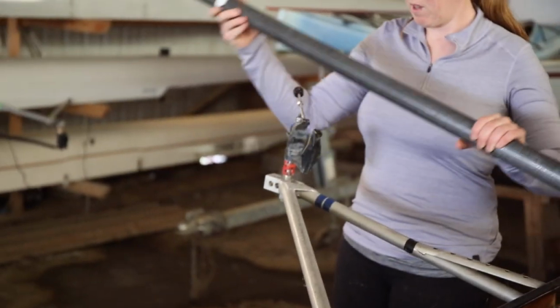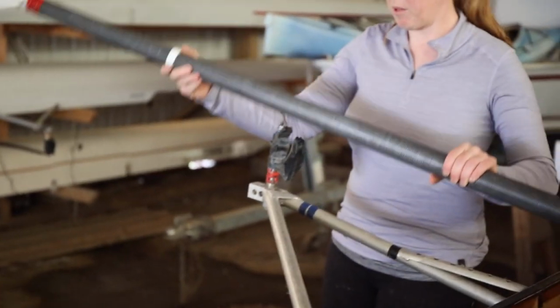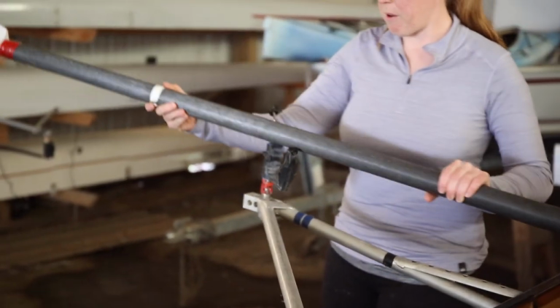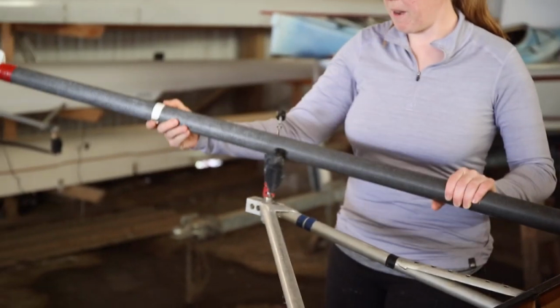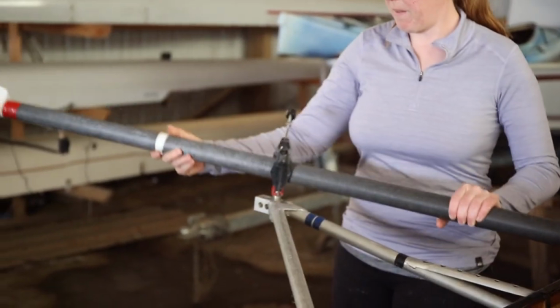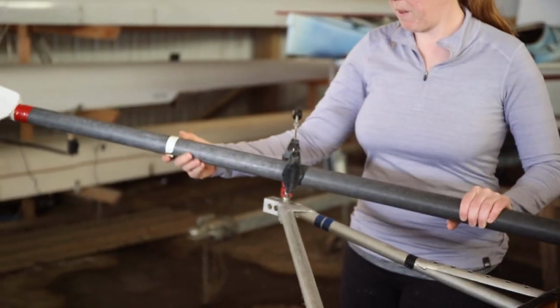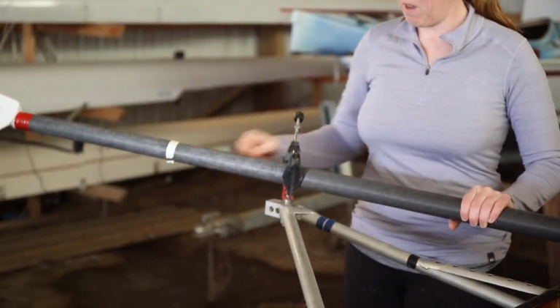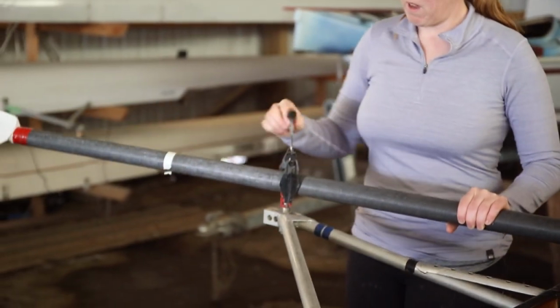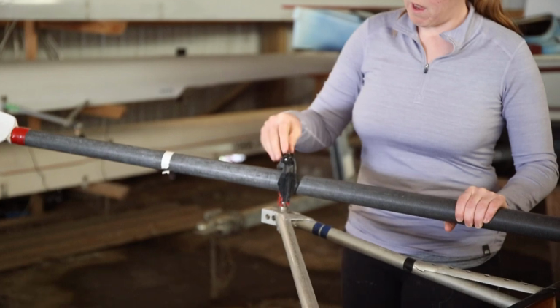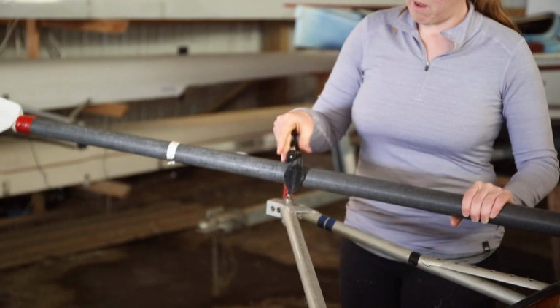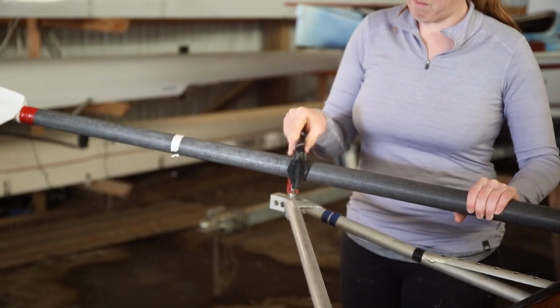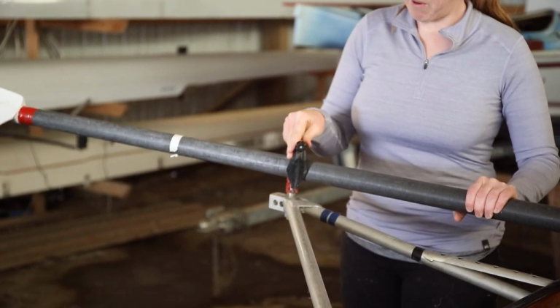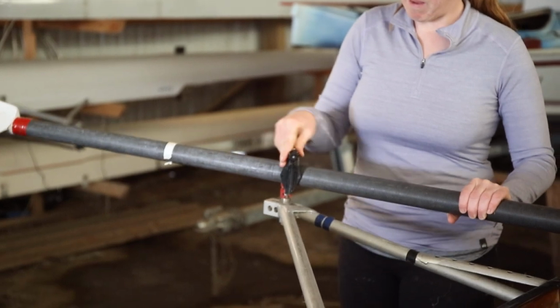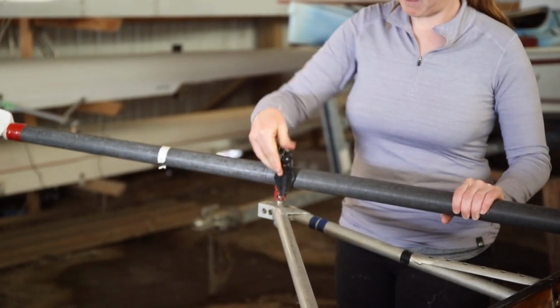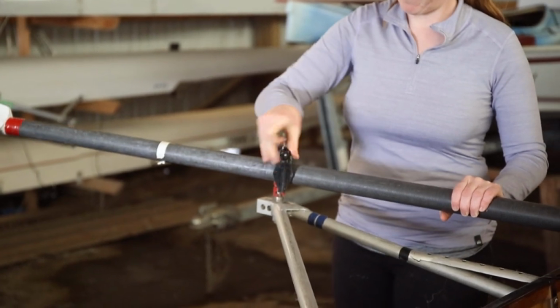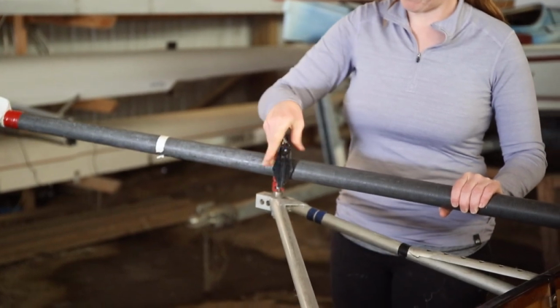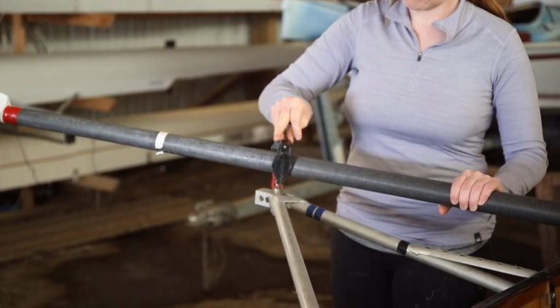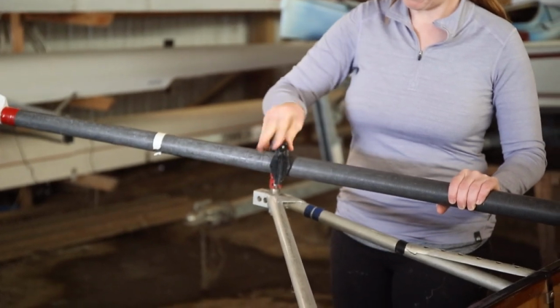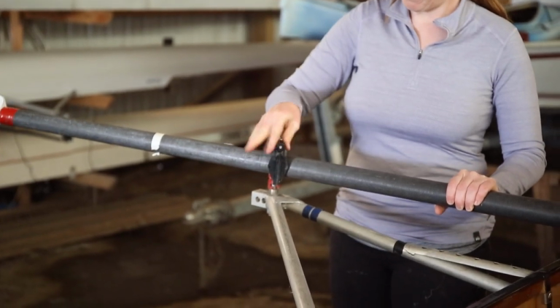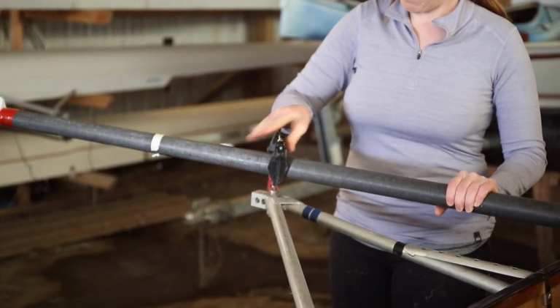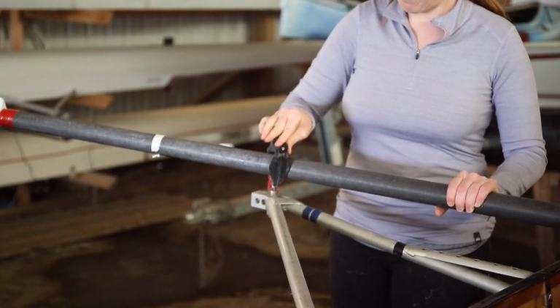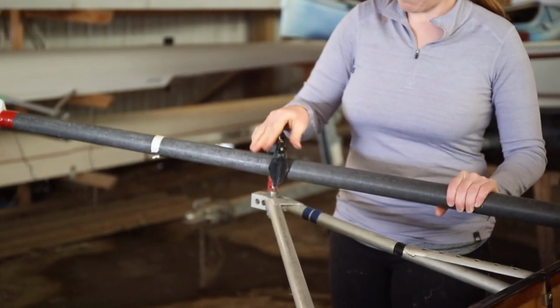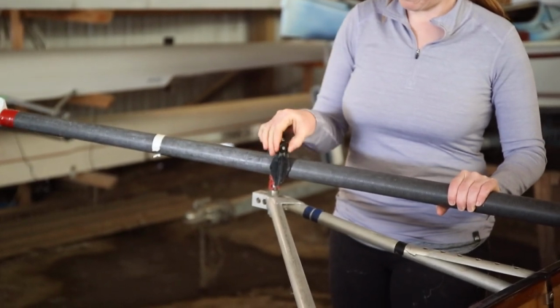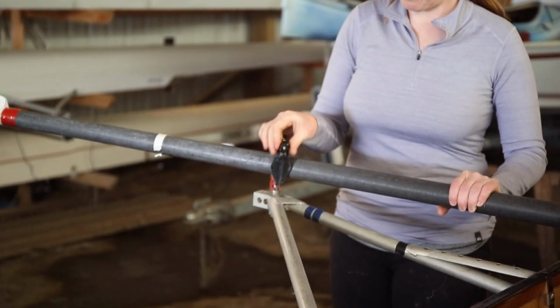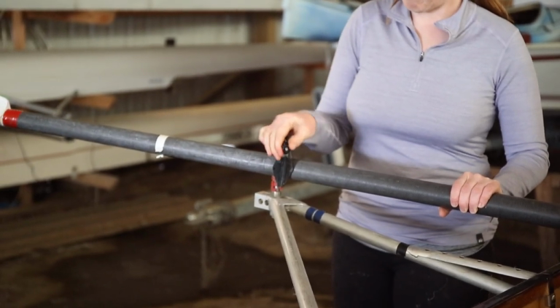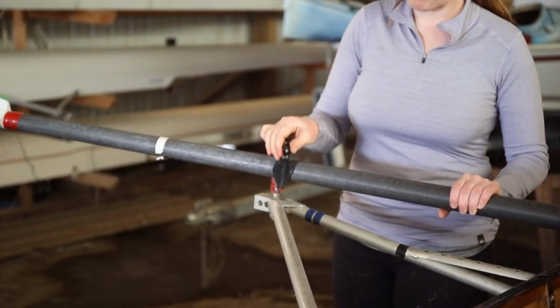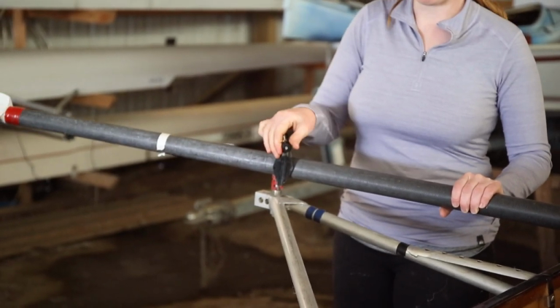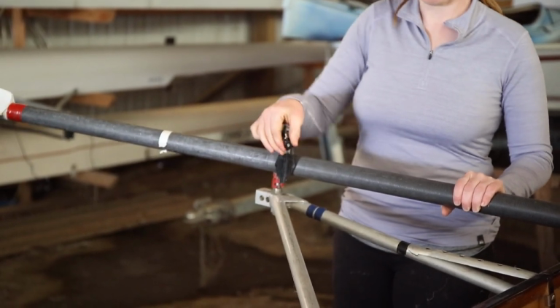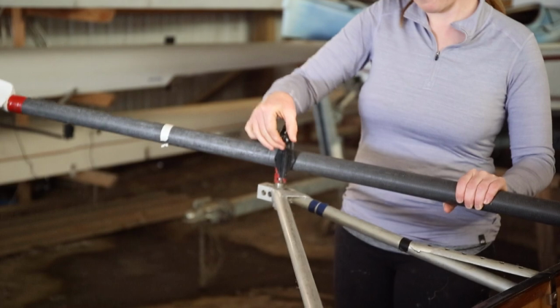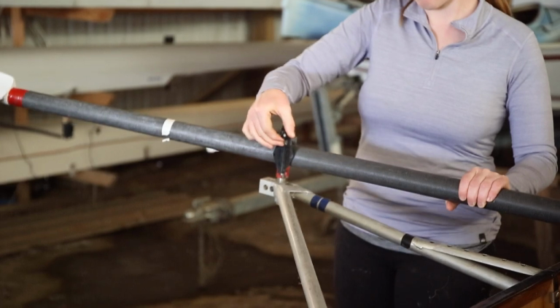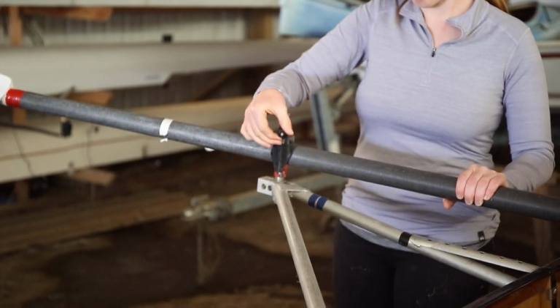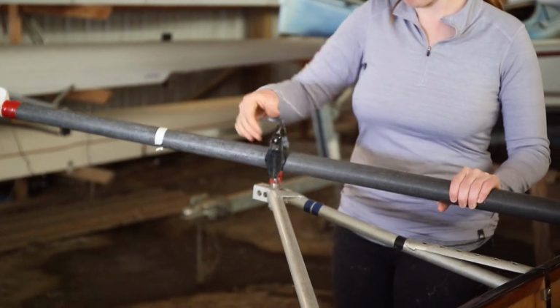Put the oar in. Put it back, and make sure that's nice and tight so it can't pull out.